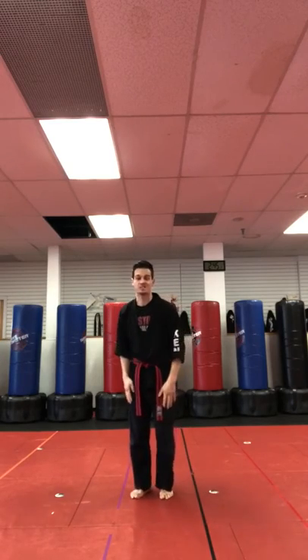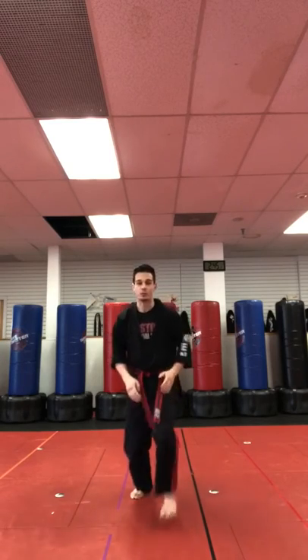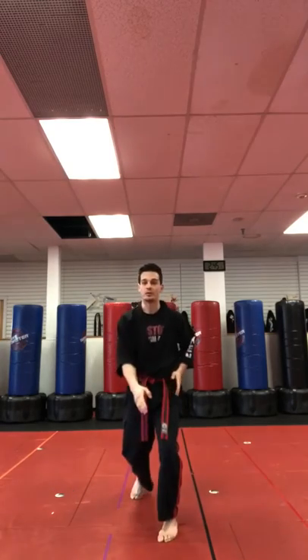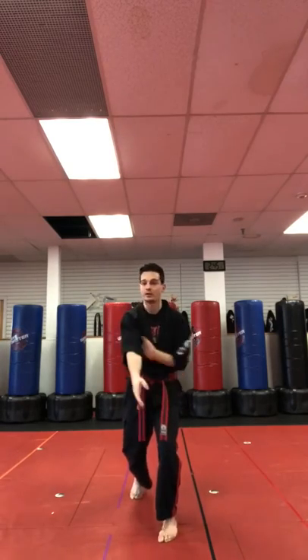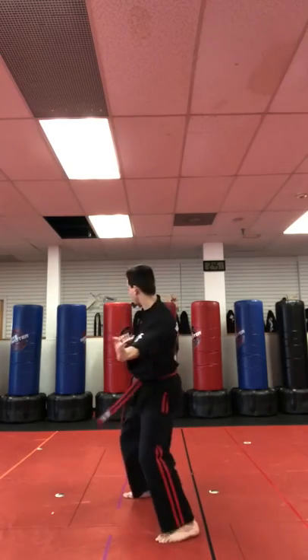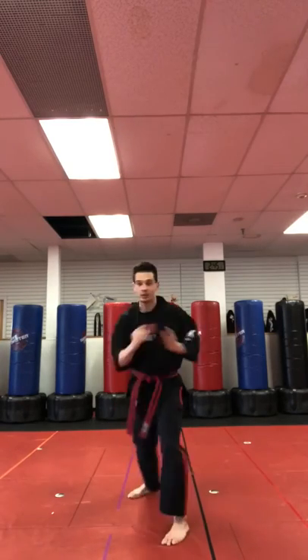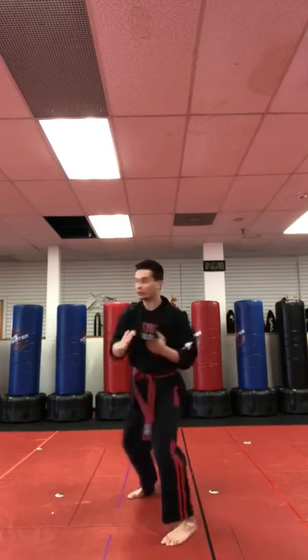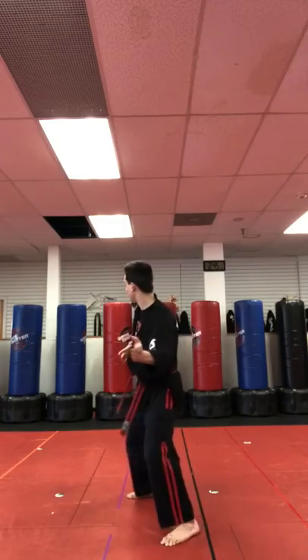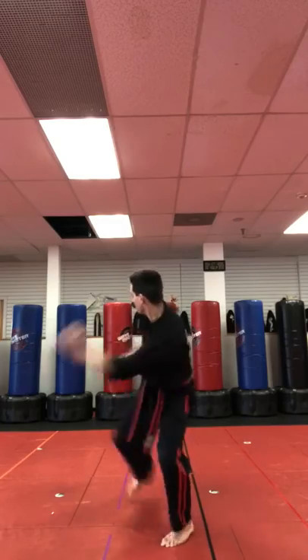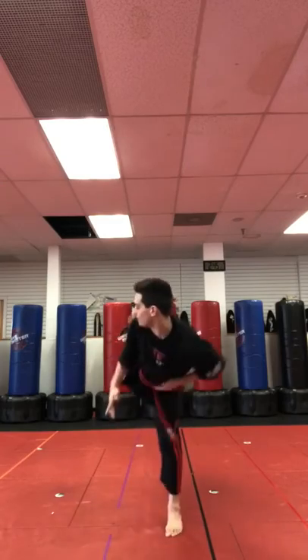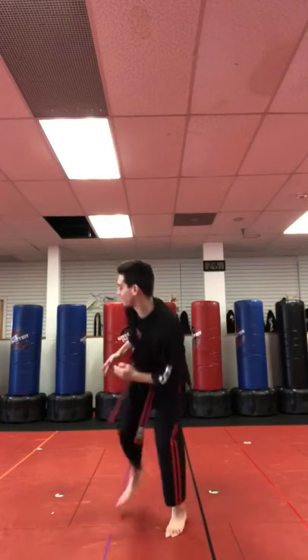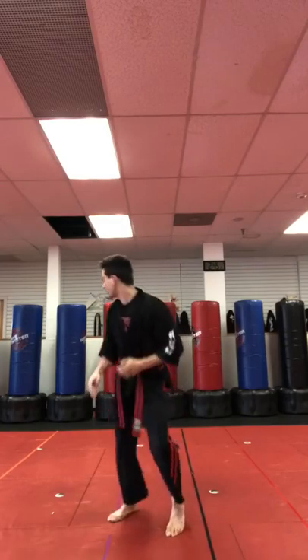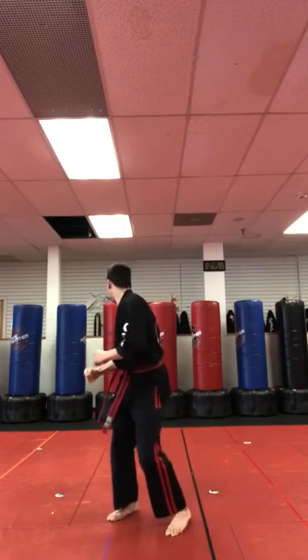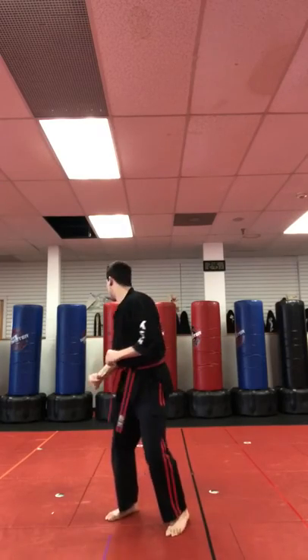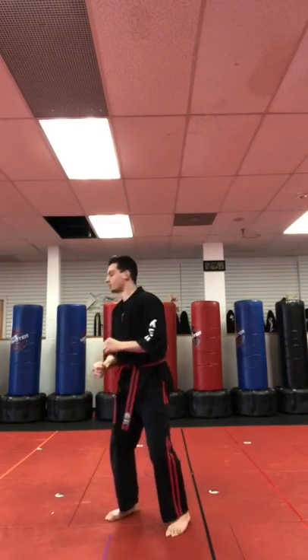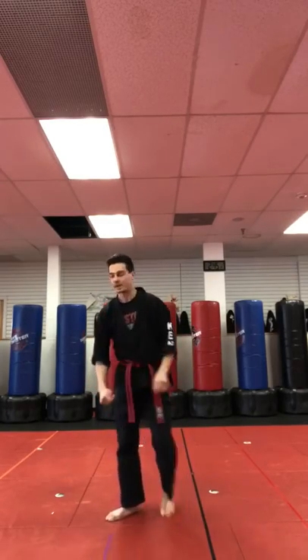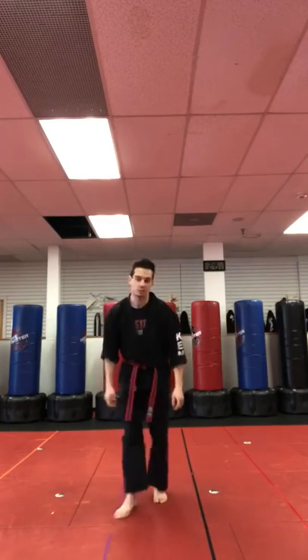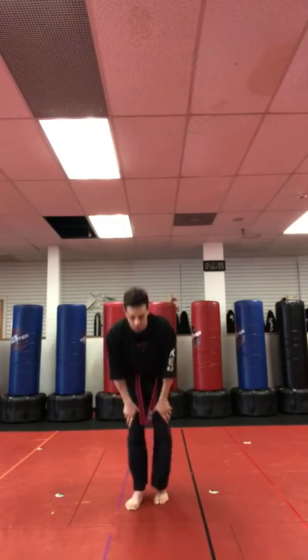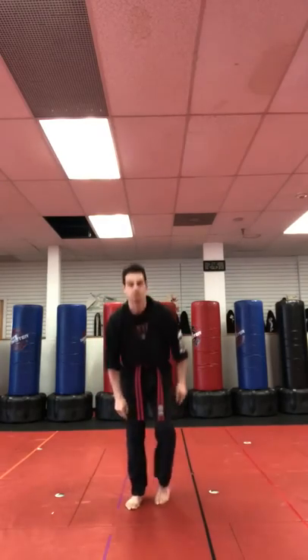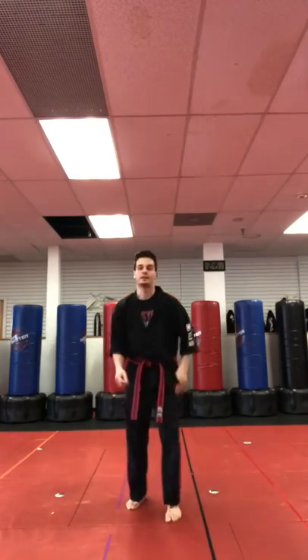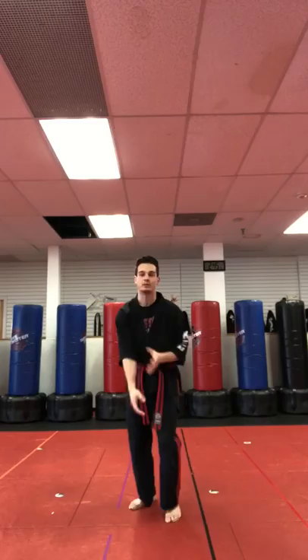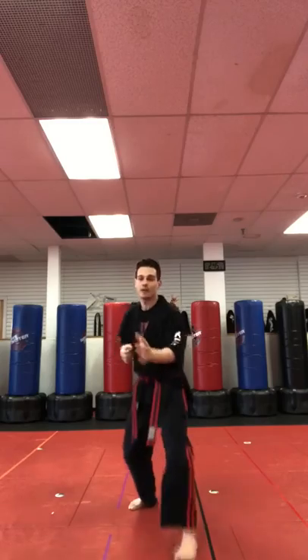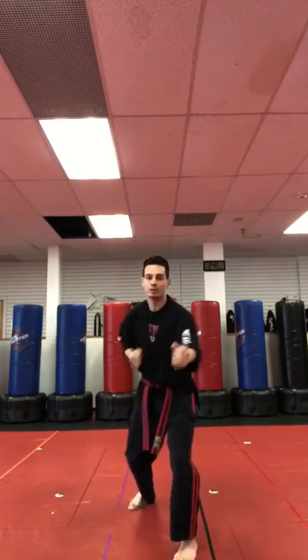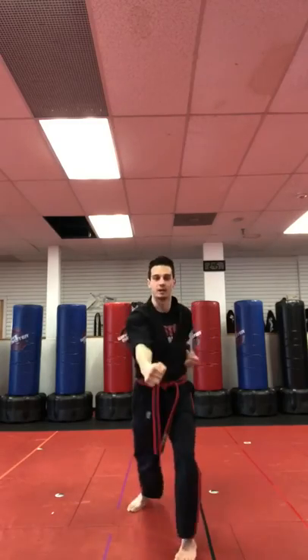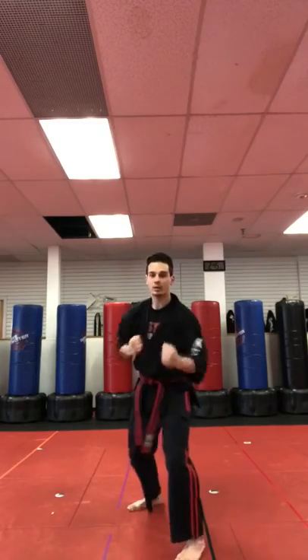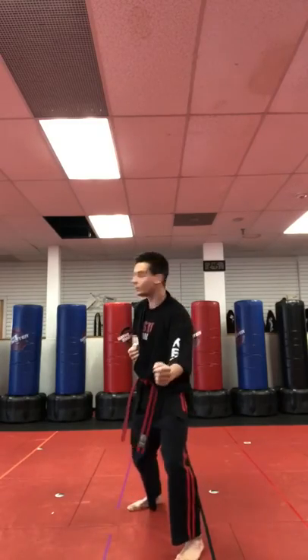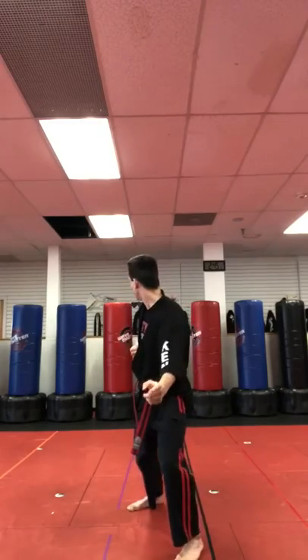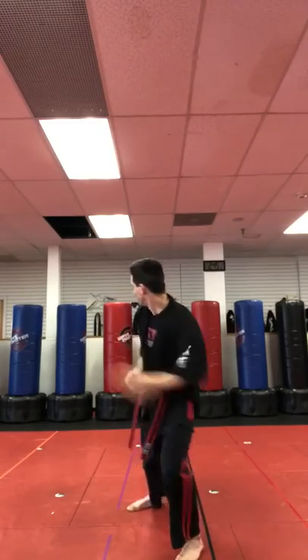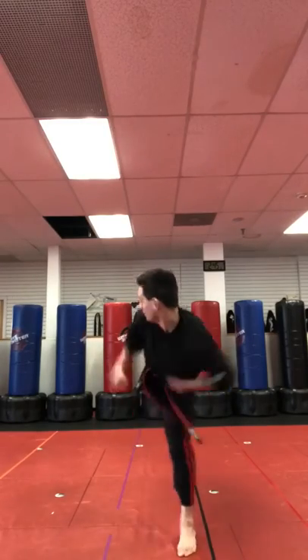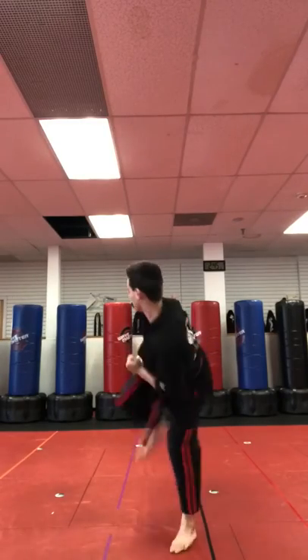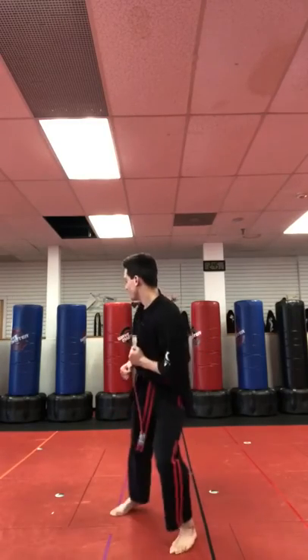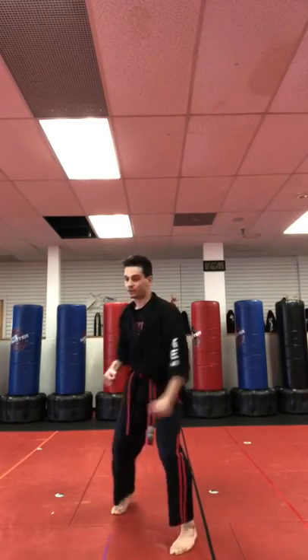You're gonna step forward with your left foot, elbow, elbow, elbow, and back kick. Gotta make sure you look at that back kick. Let's try that again: step forward, elbow, elbow, elbow, look, and back kick. Good.